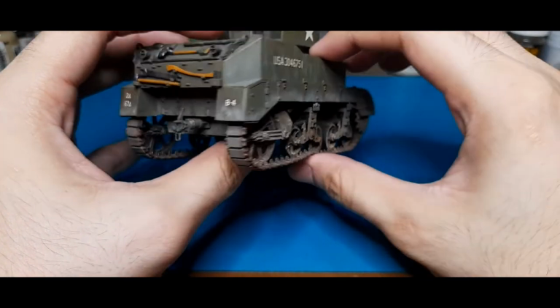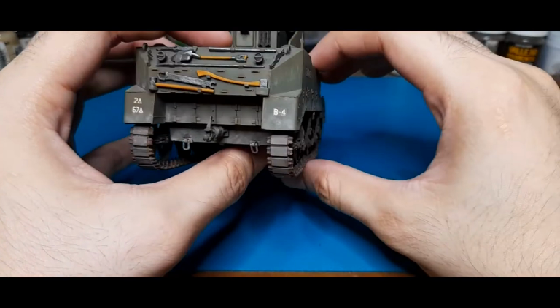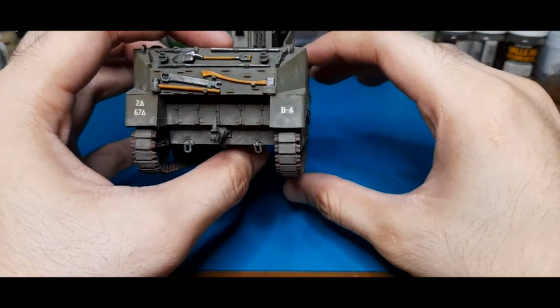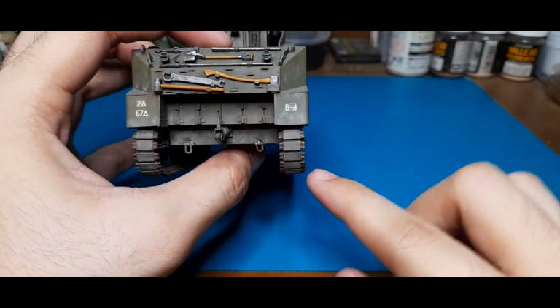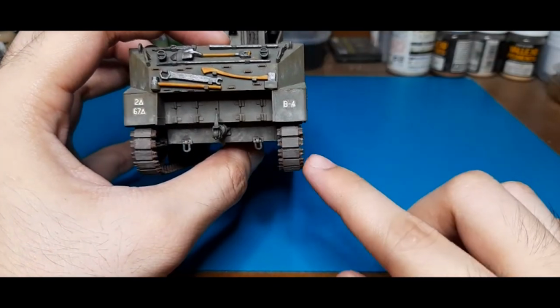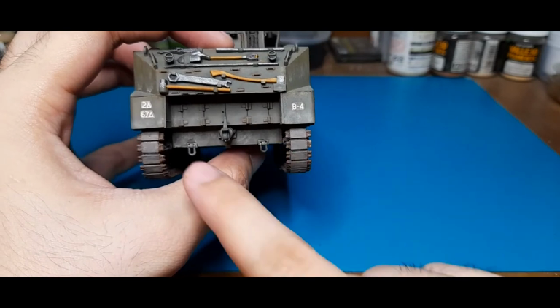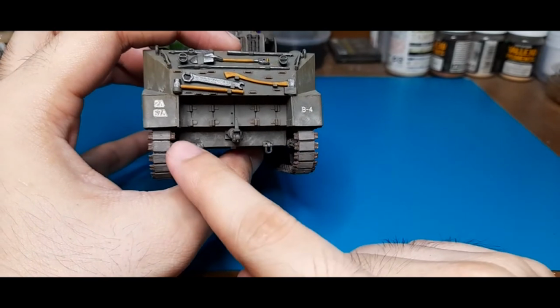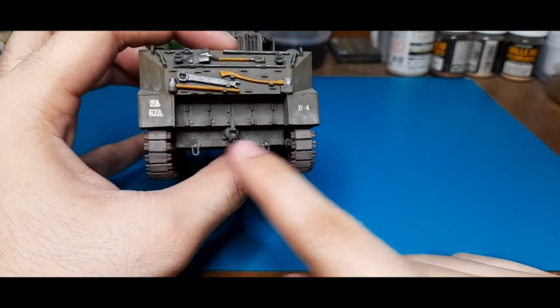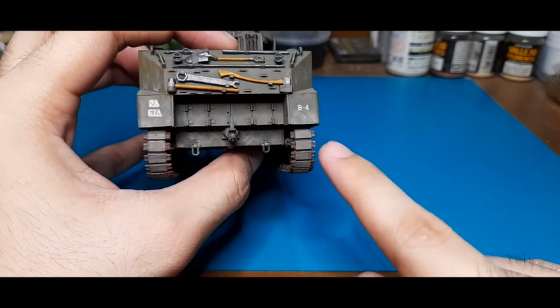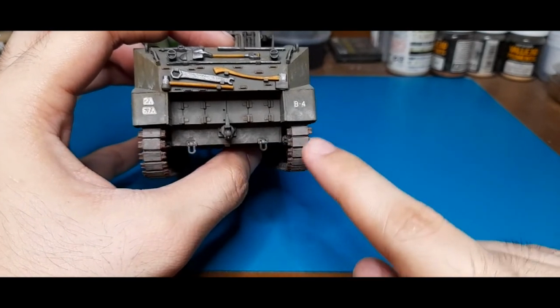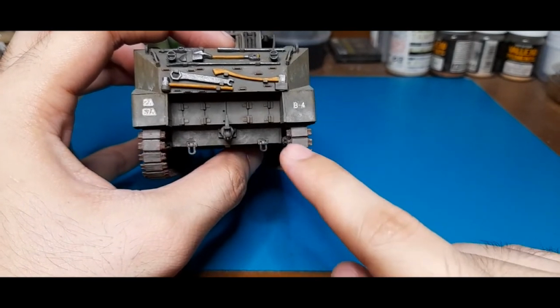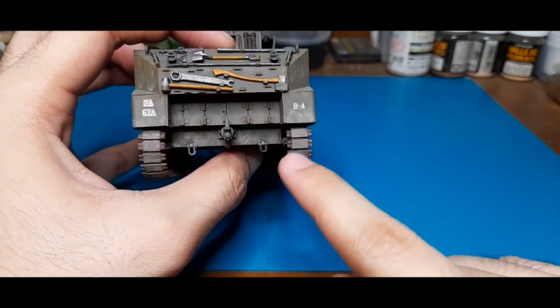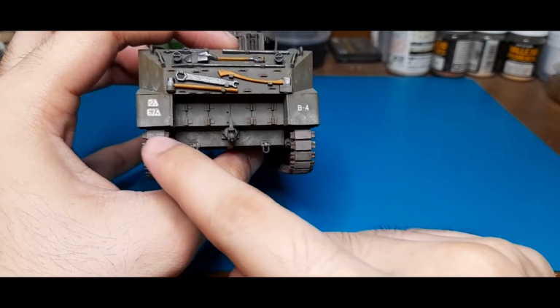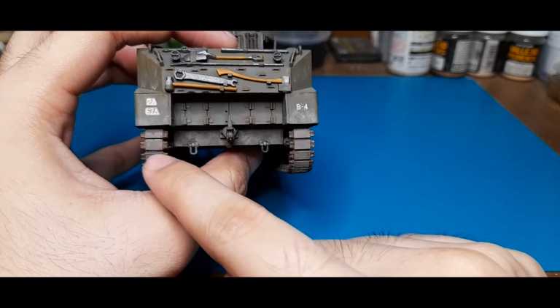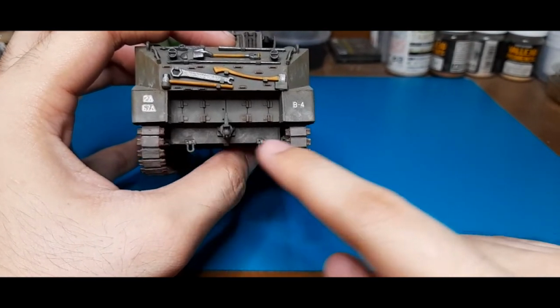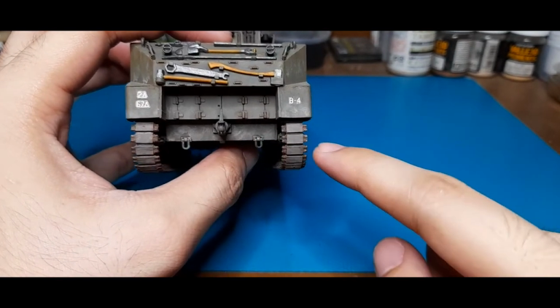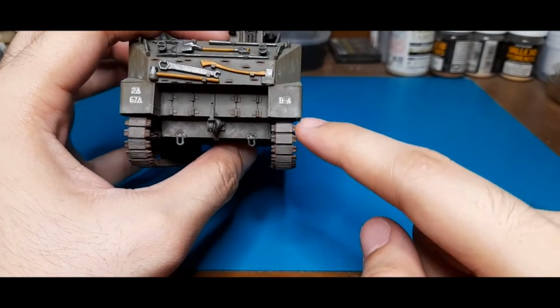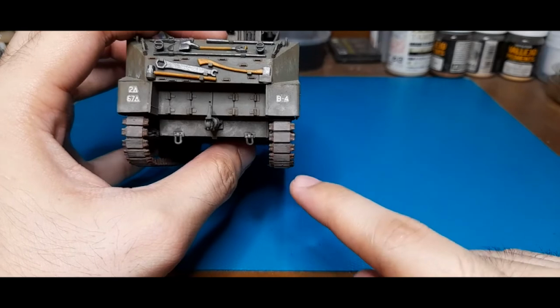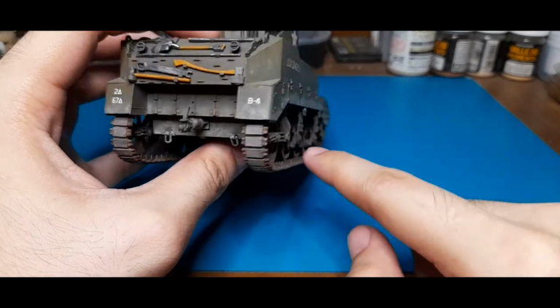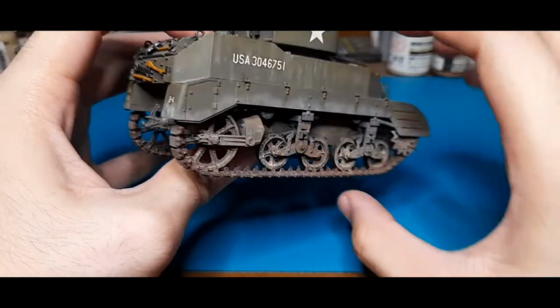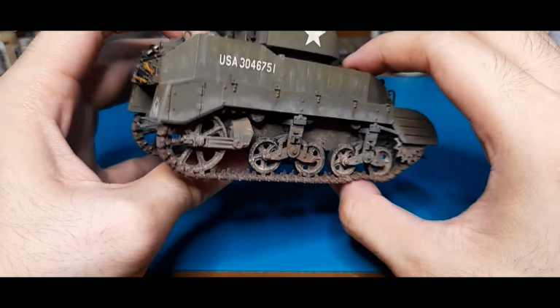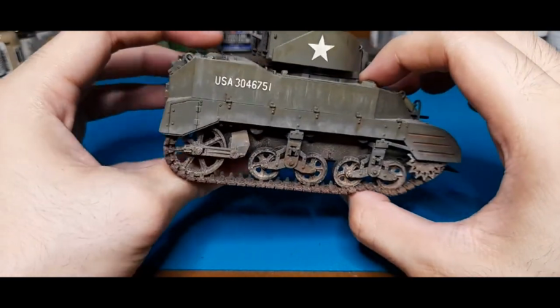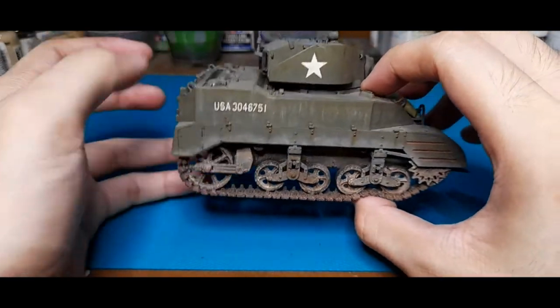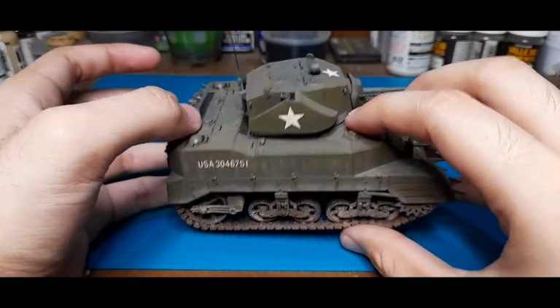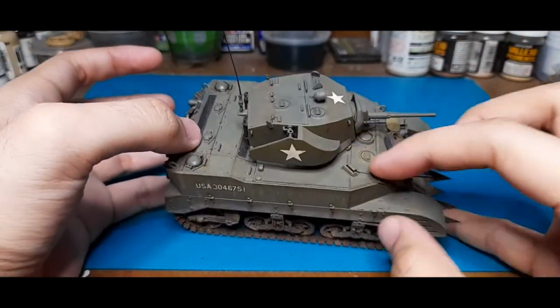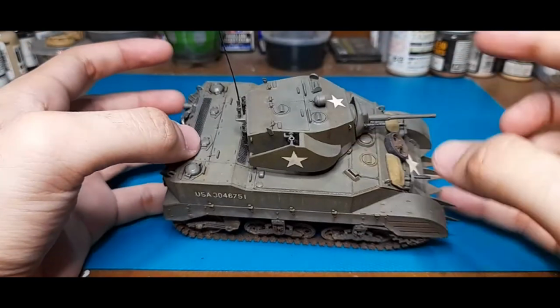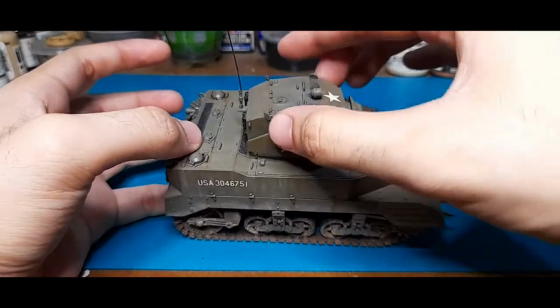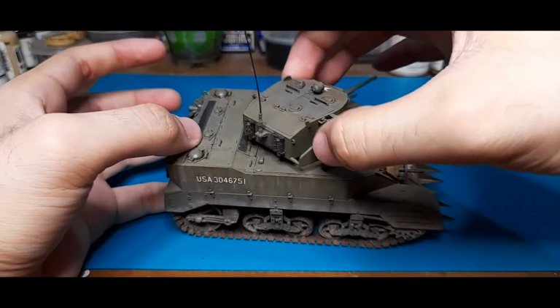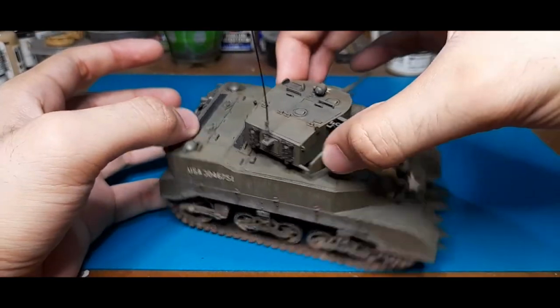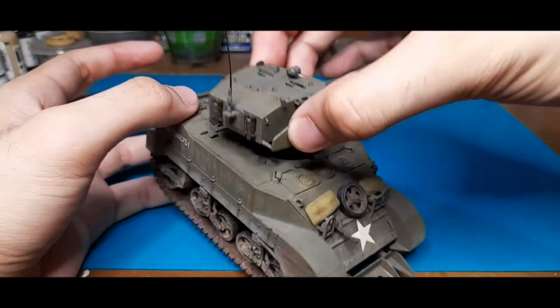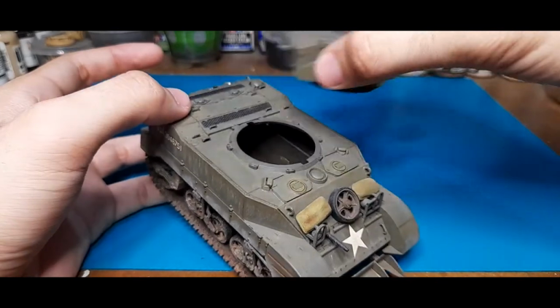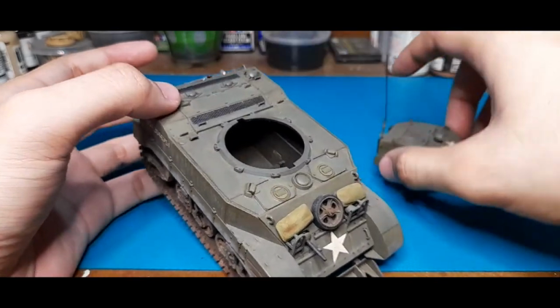The tracks, as you can see right there, are mostly one-piece rubber blocks with connecting links. Now going around the top, let's take this off for now.